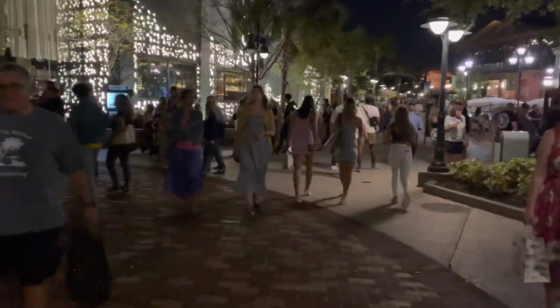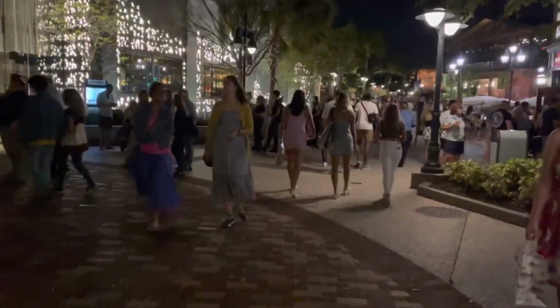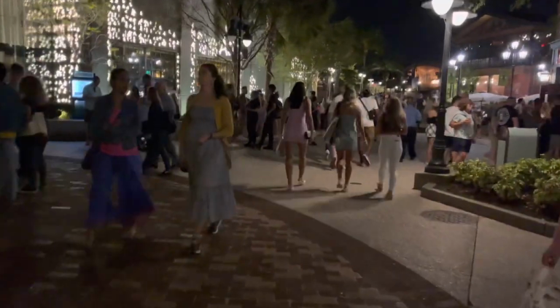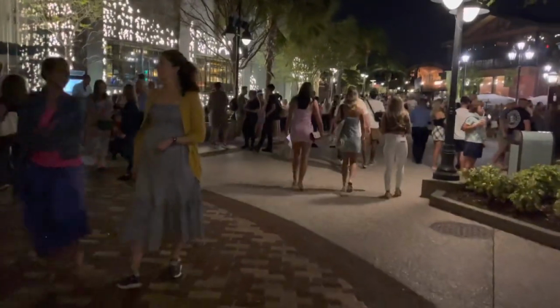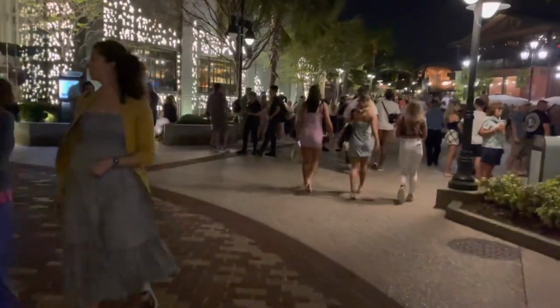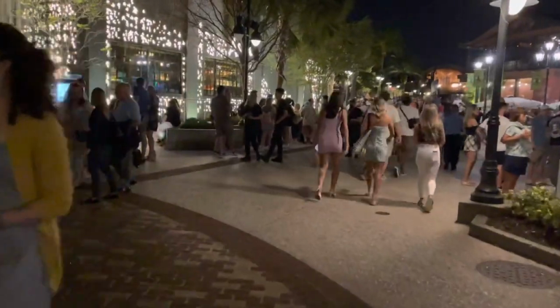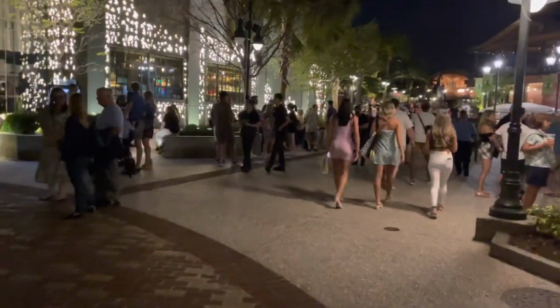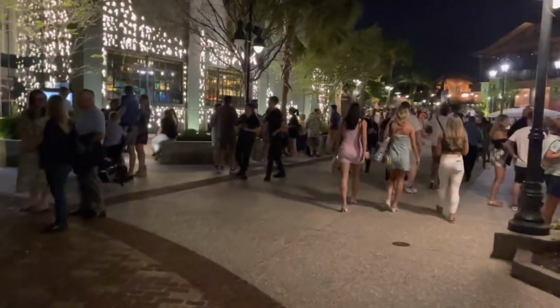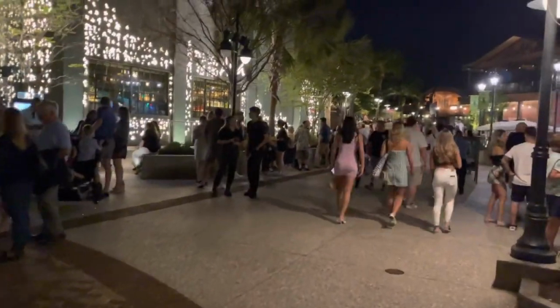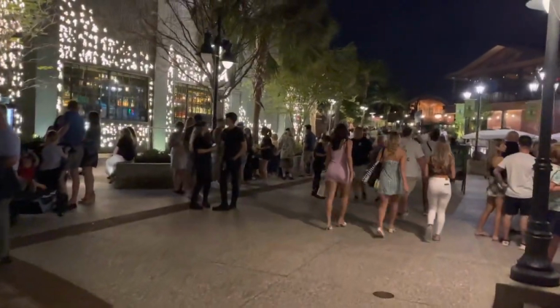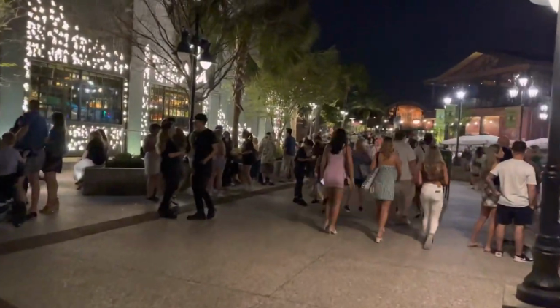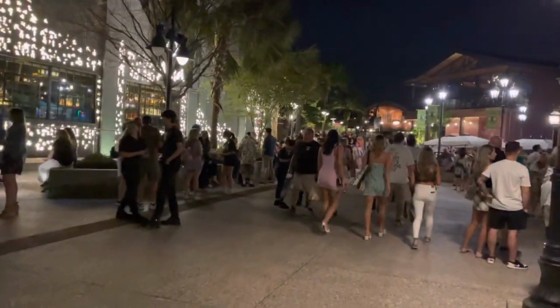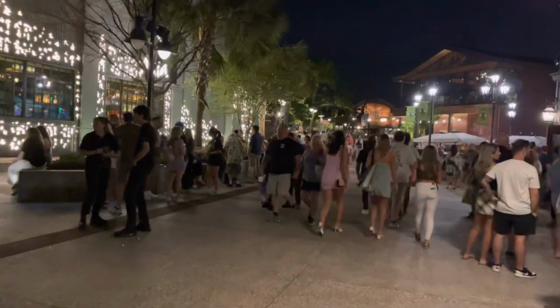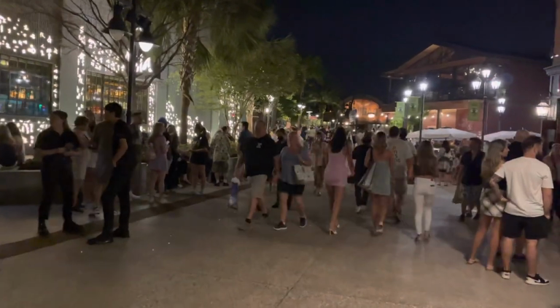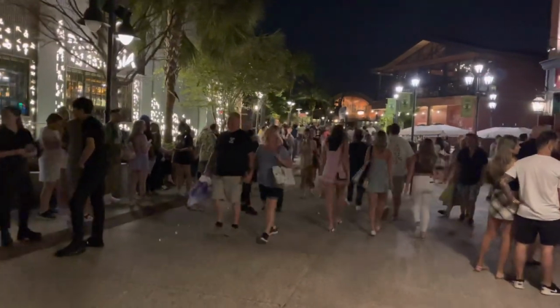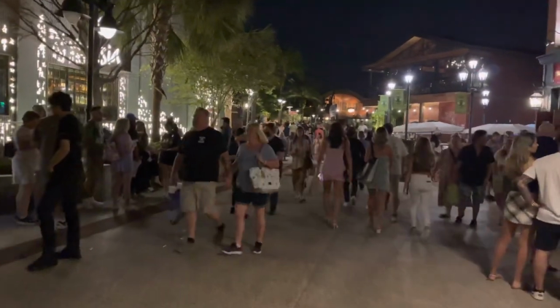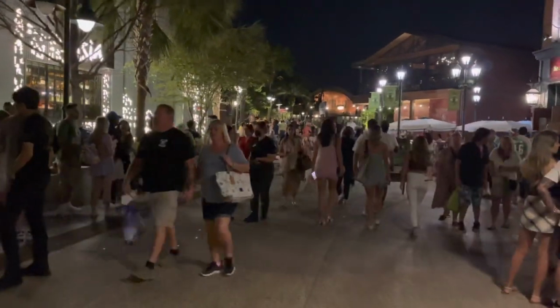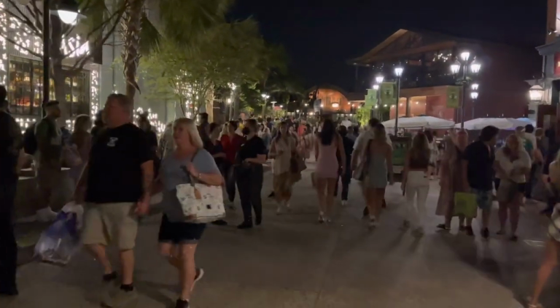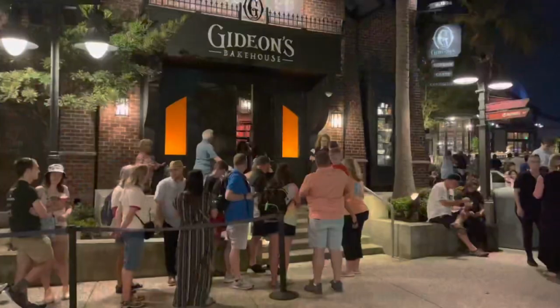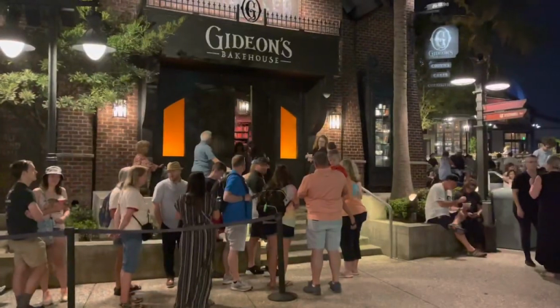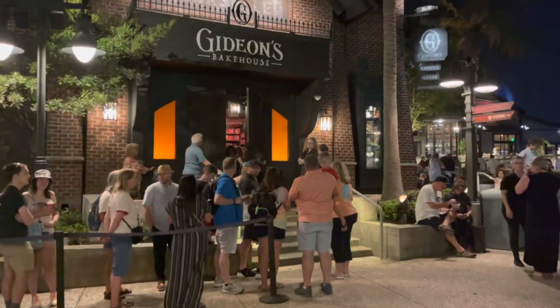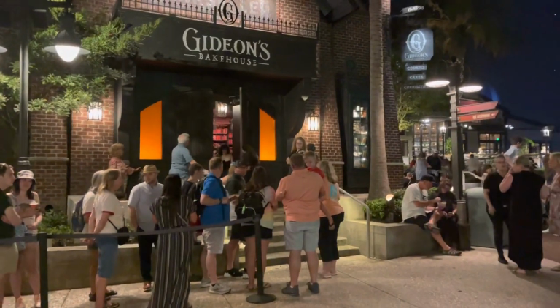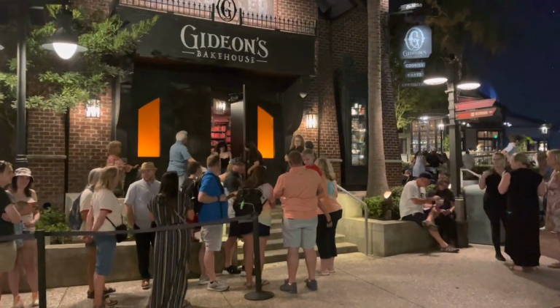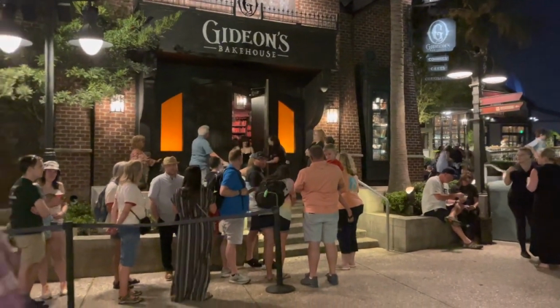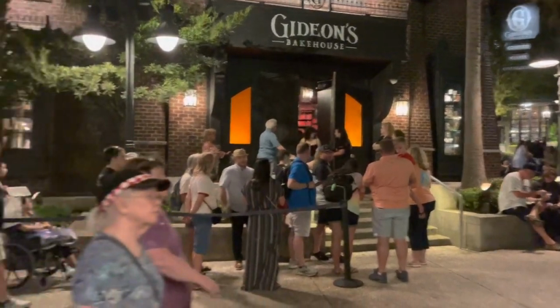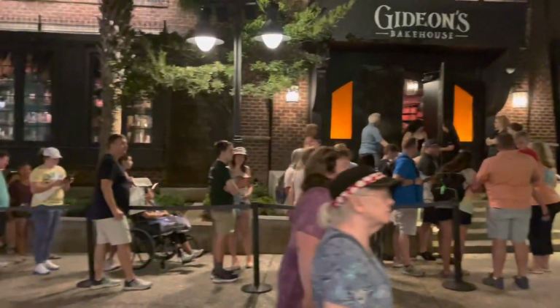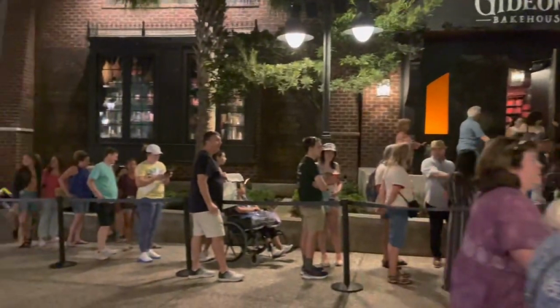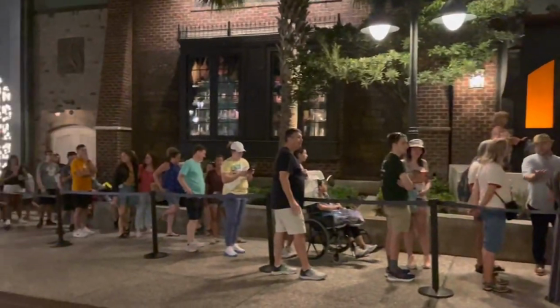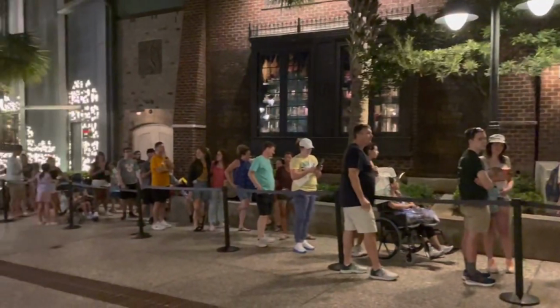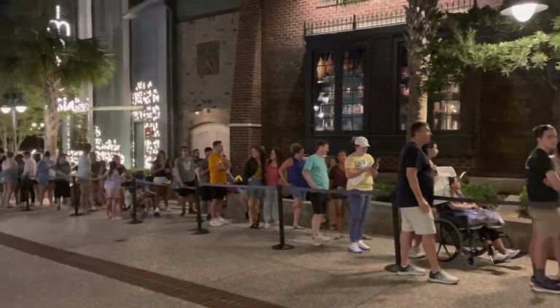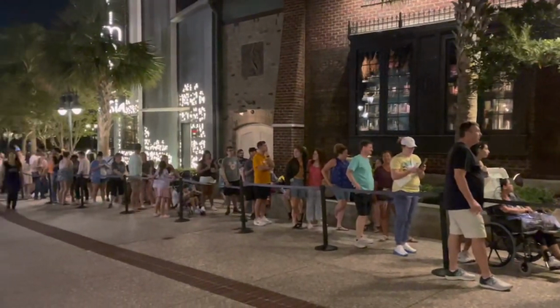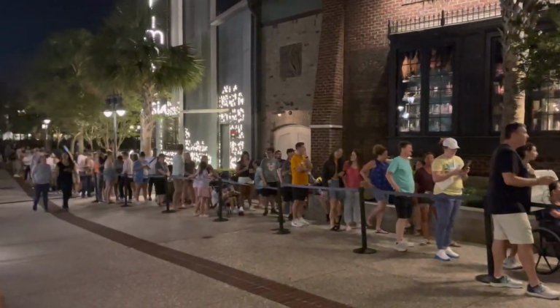I can already see the end of the line all the way down here. Wow. We're still going to enter the line and see how long it's going to be. And as you can see here is the line — wow, that's a big line.